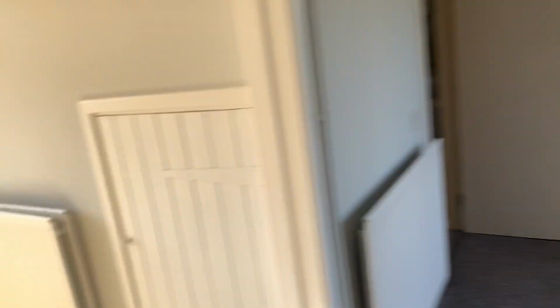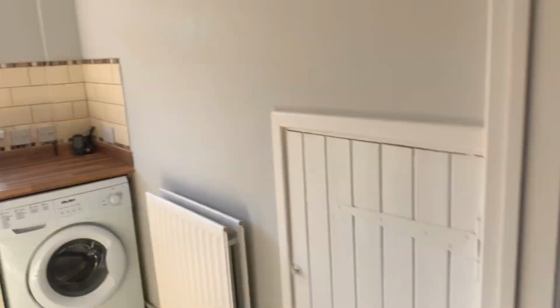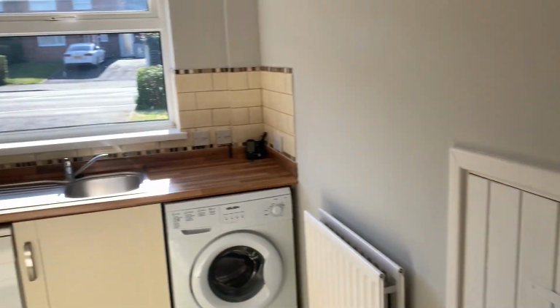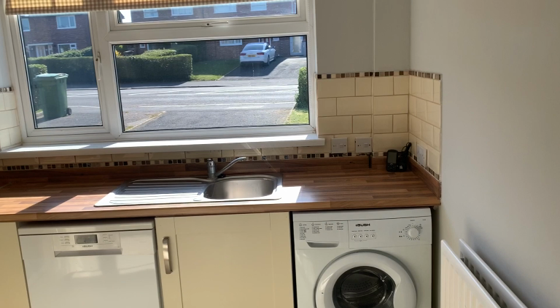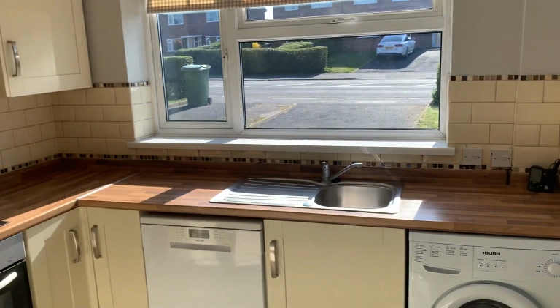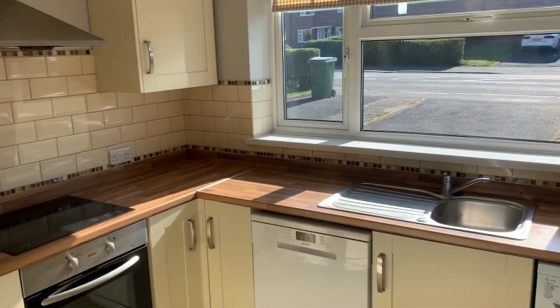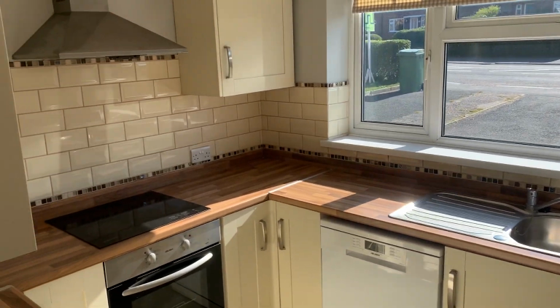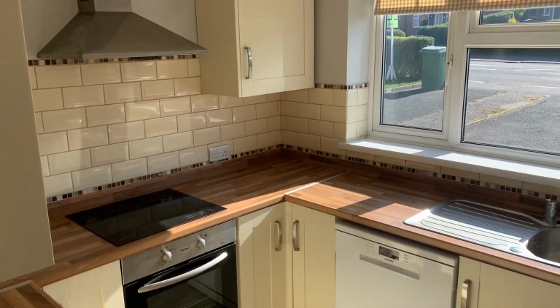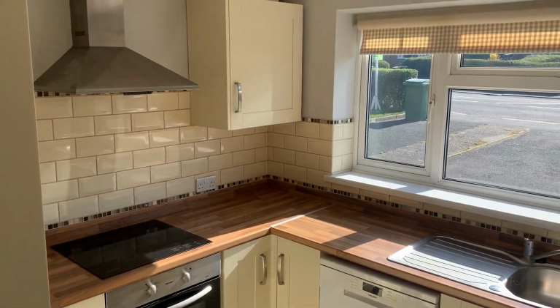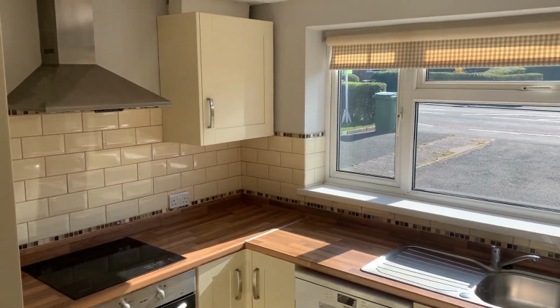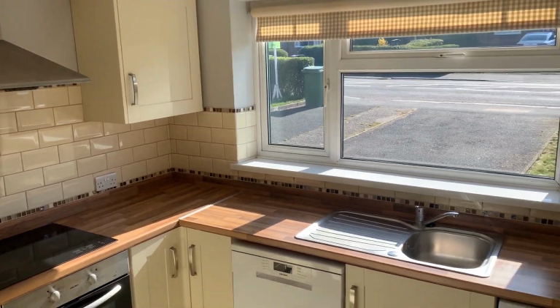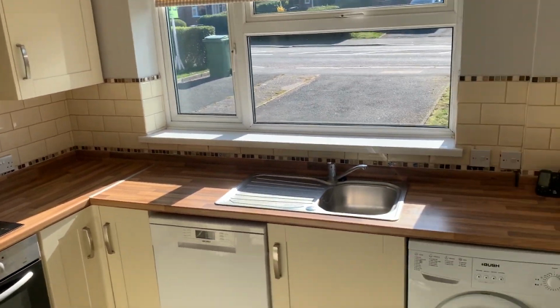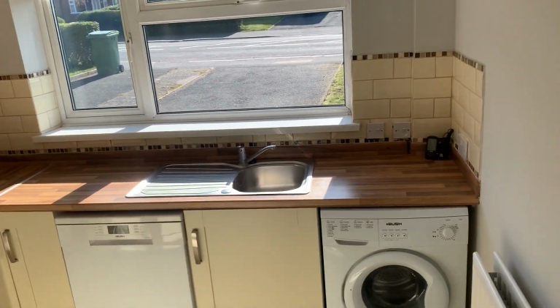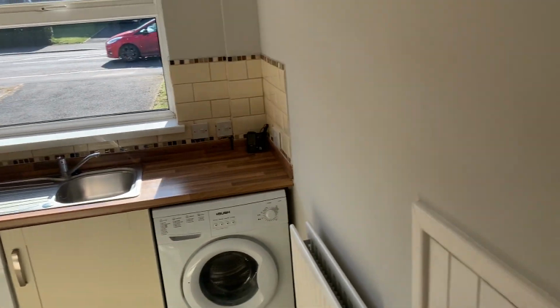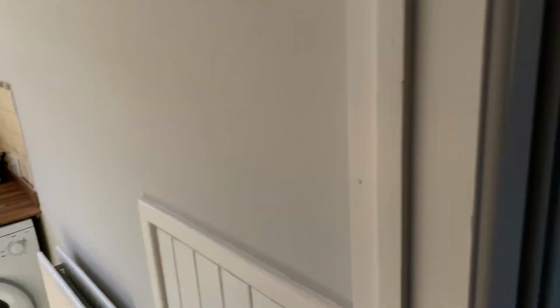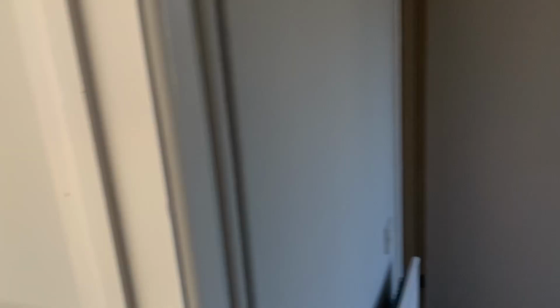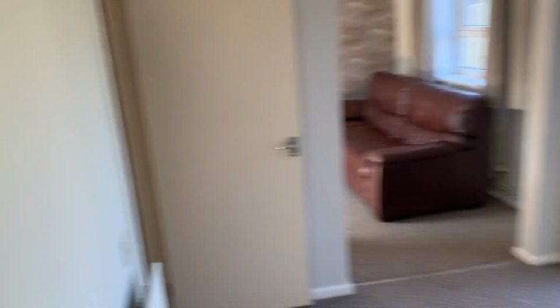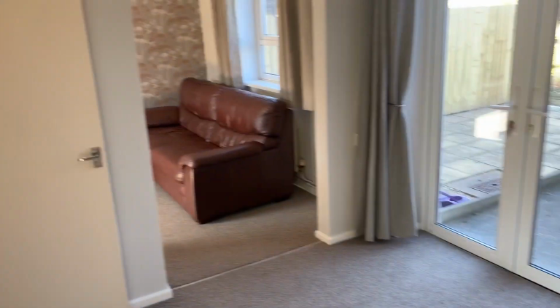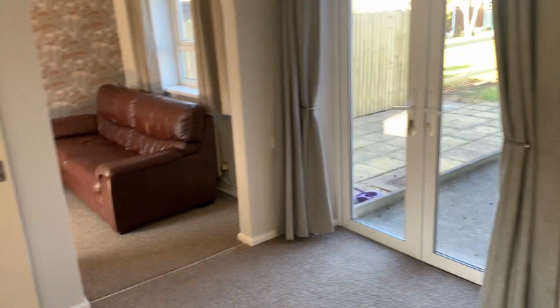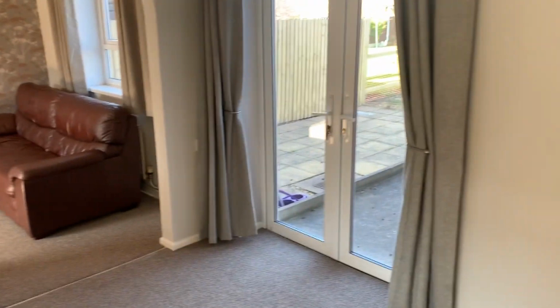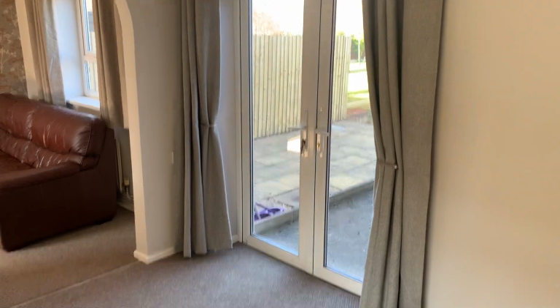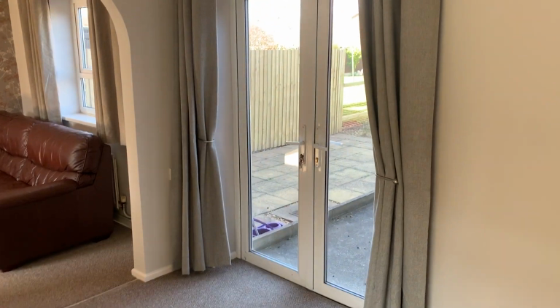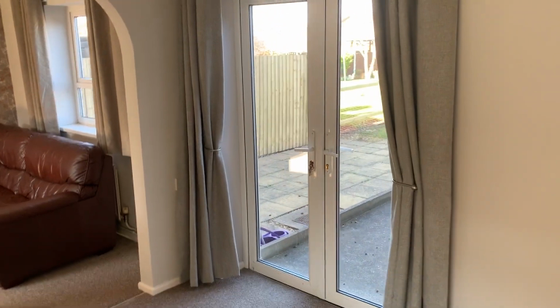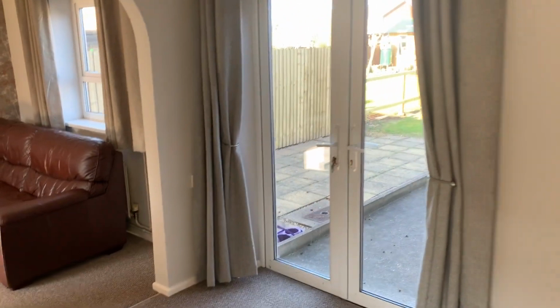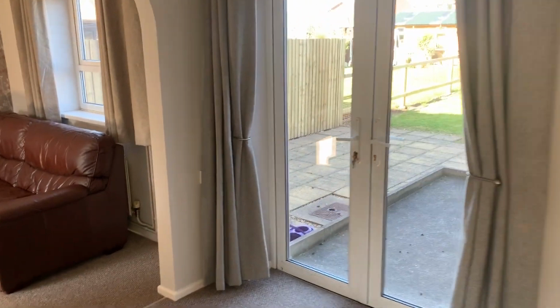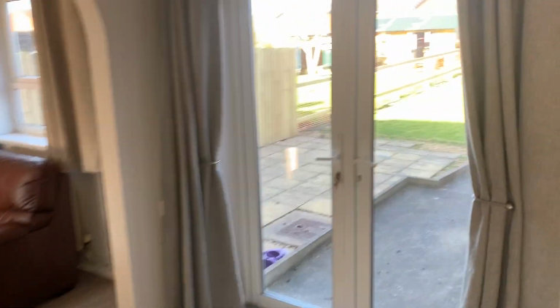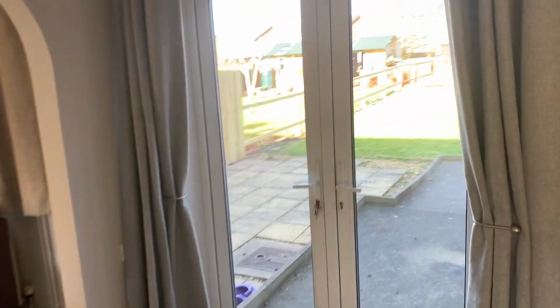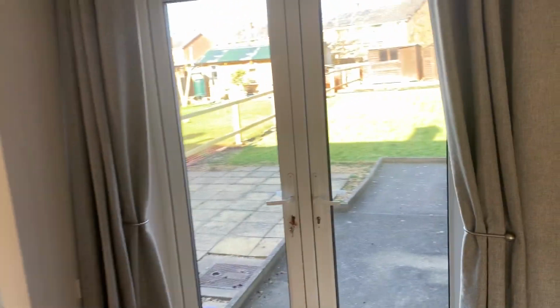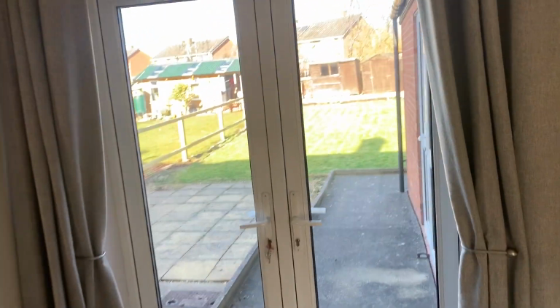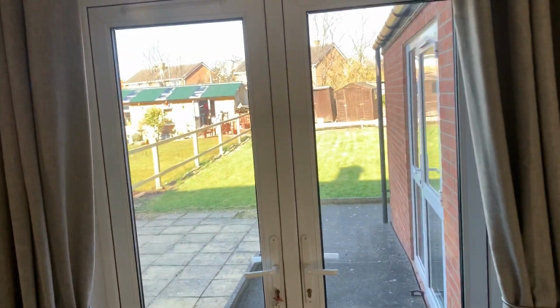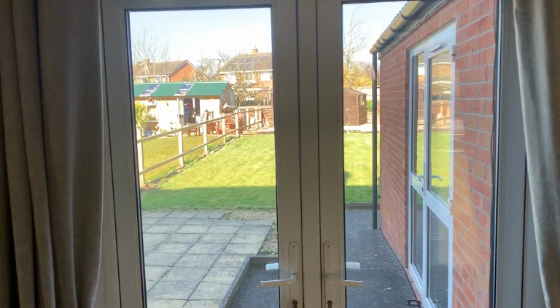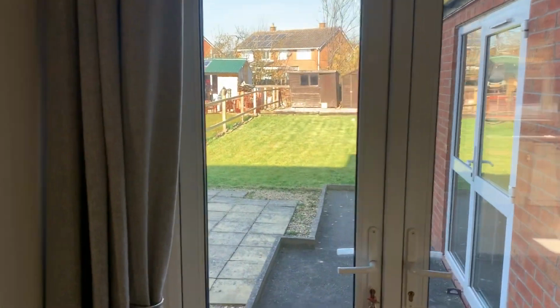So we'll start off in the kitchen. It's a nice new modern kitchen. It comes out into the large dining room with patio doors out into the back of the property.